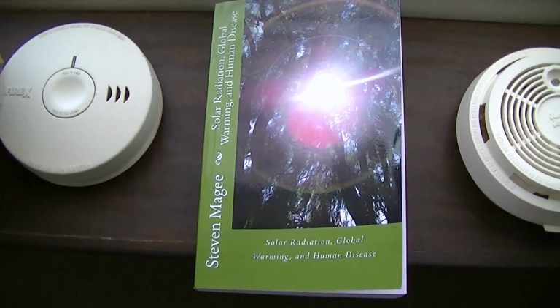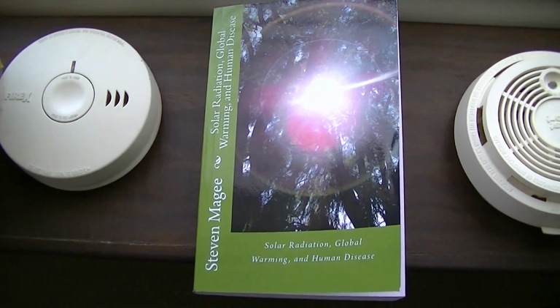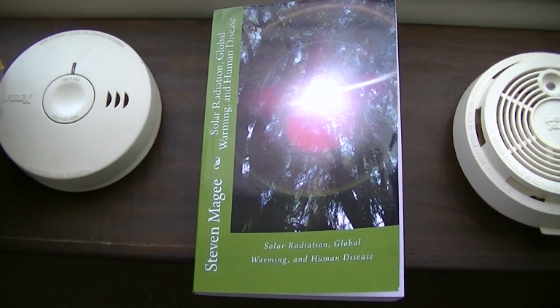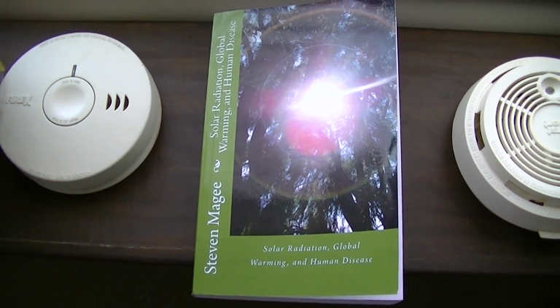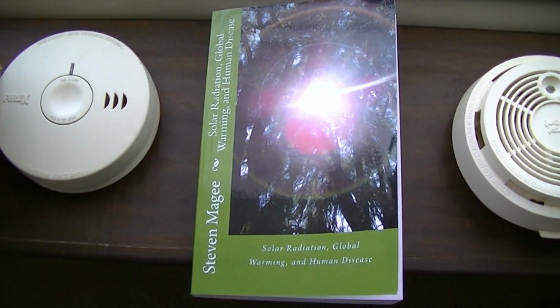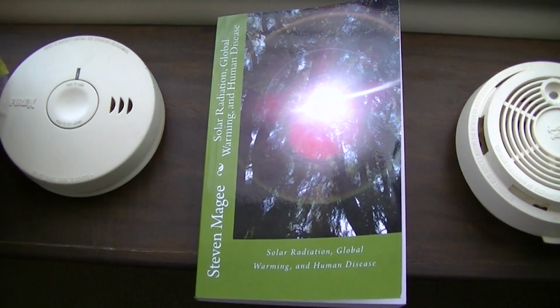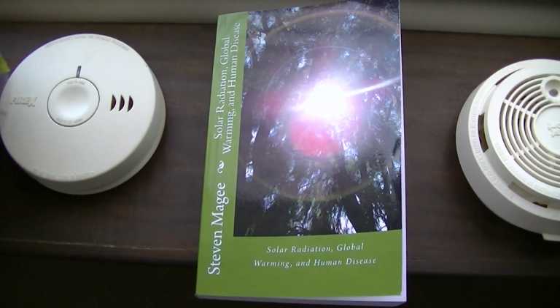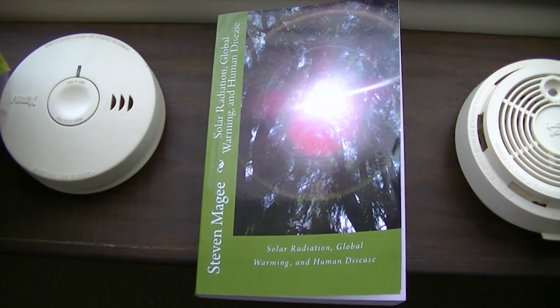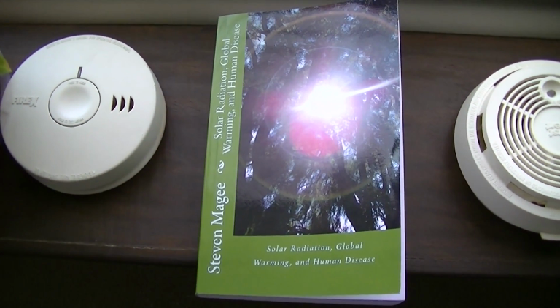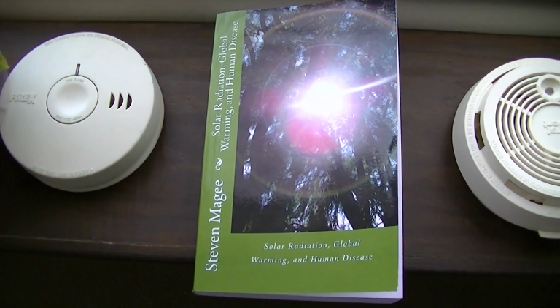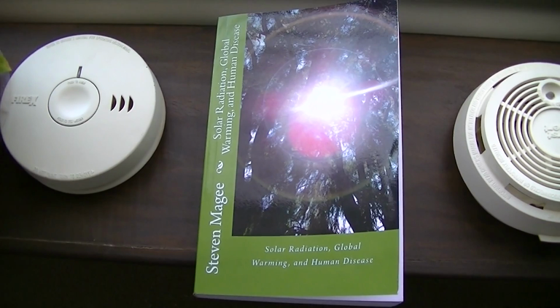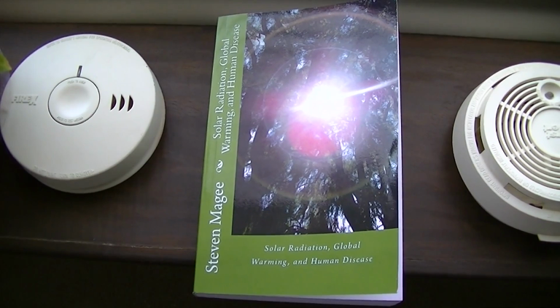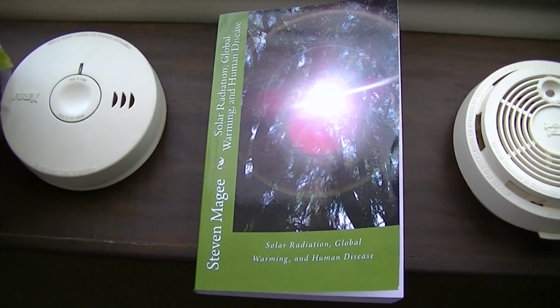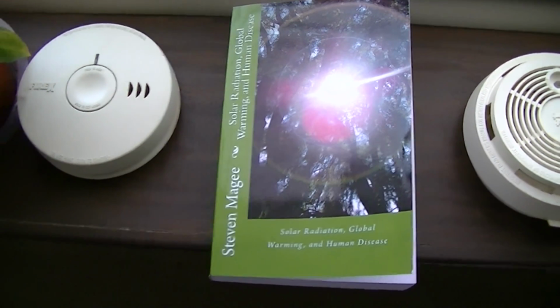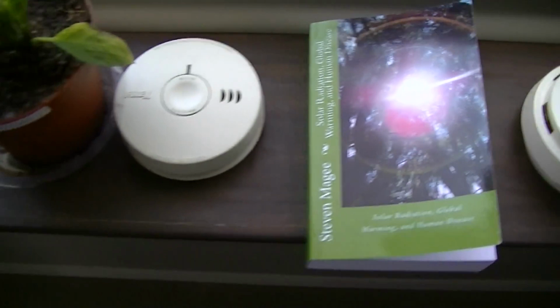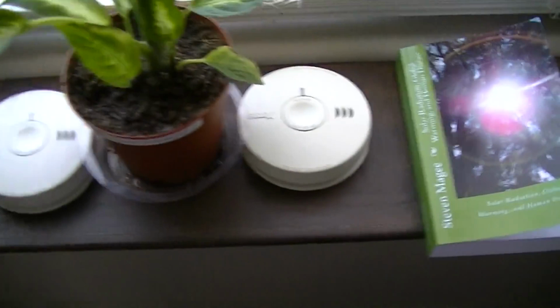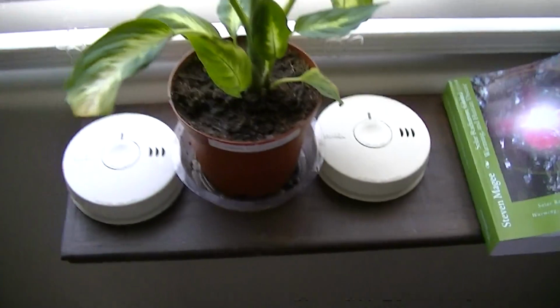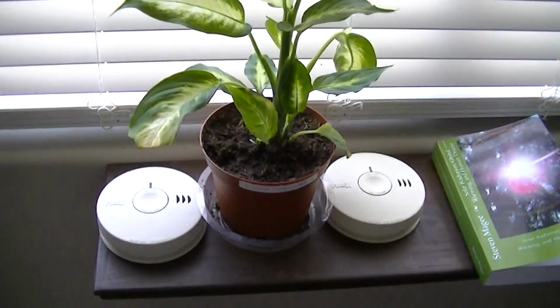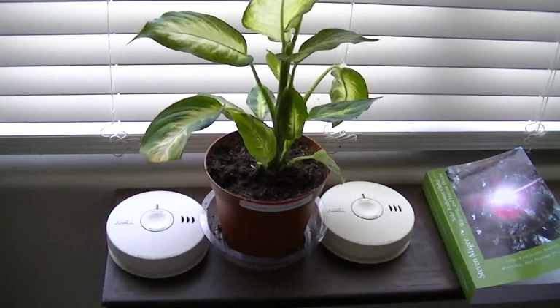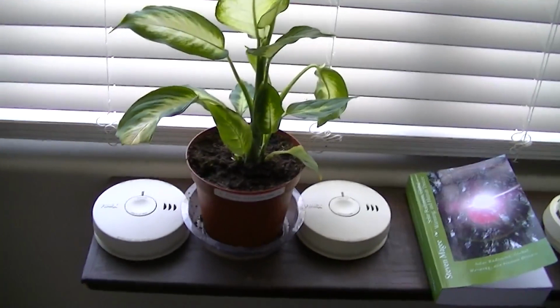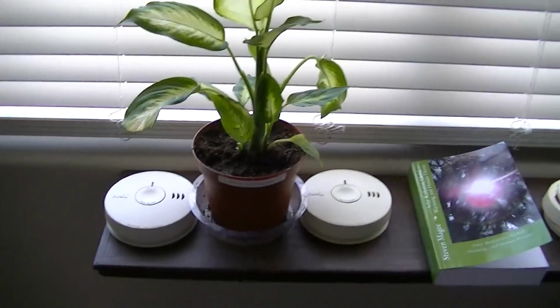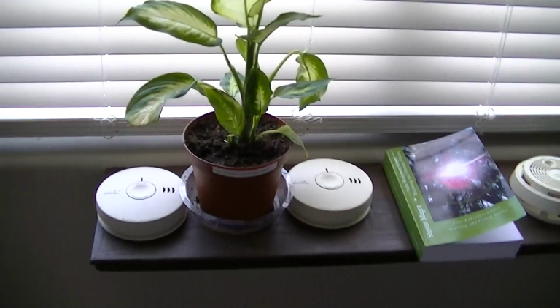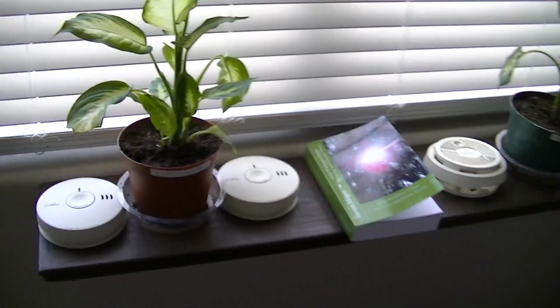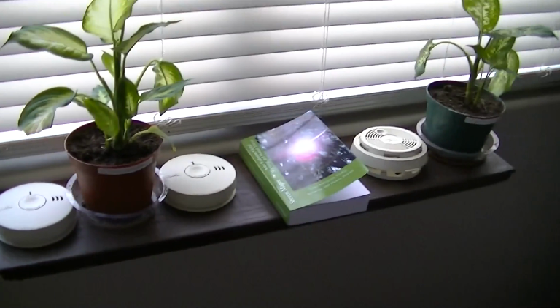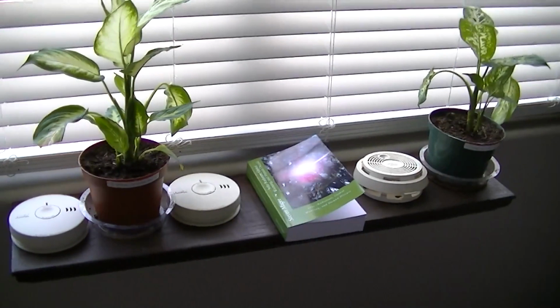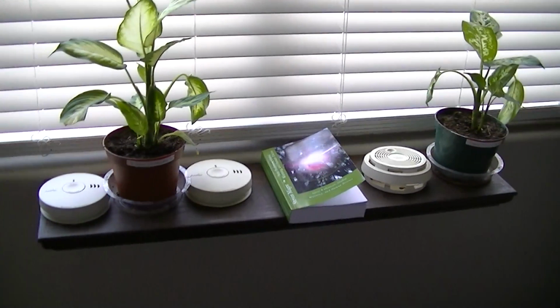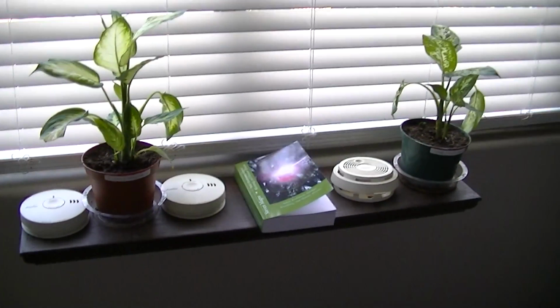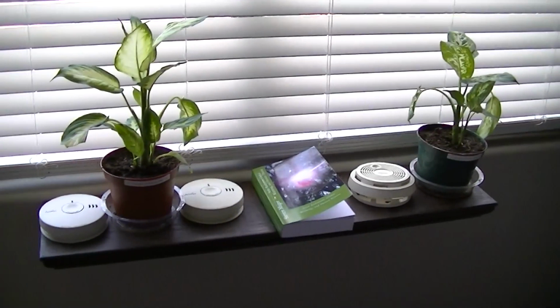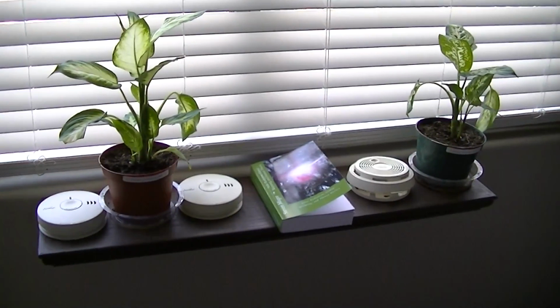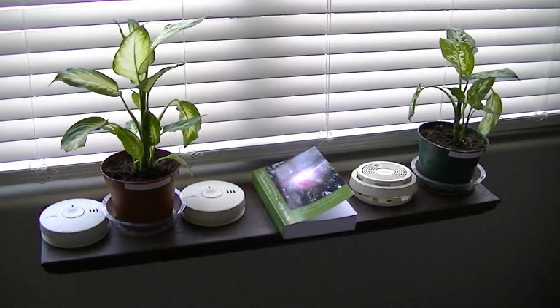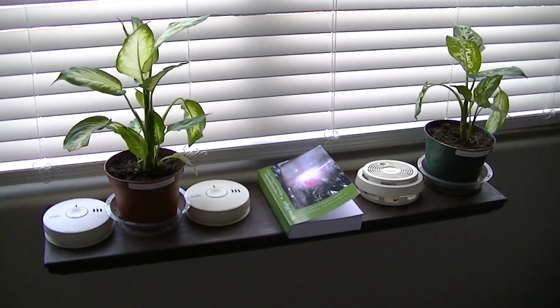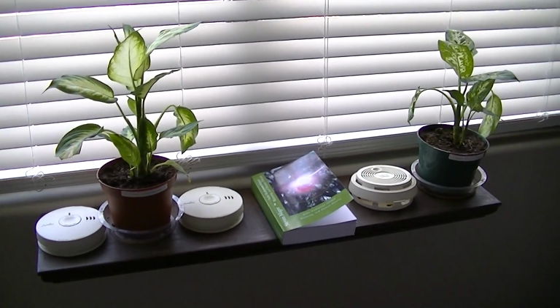Hi, my name is Stephen Magee and I'm the author of Solar Radiation, Global Warming and Human Disease. And we're here to repeat an experiment that that book talks about, and that is the smoke detector experiment.